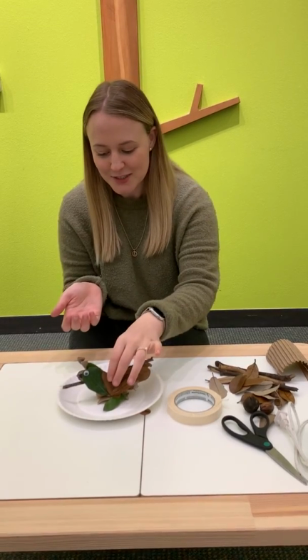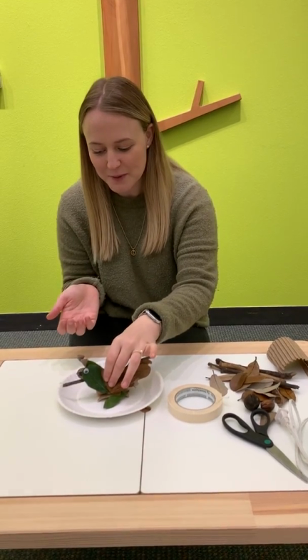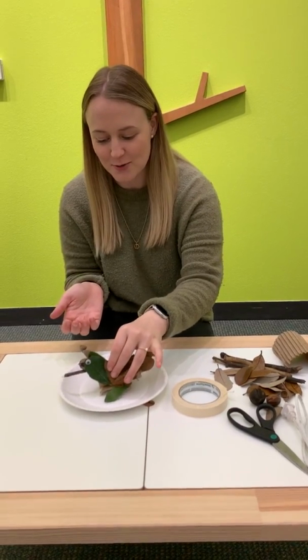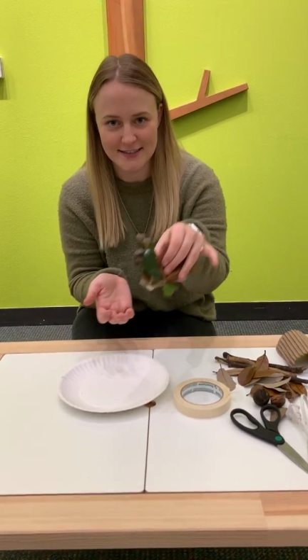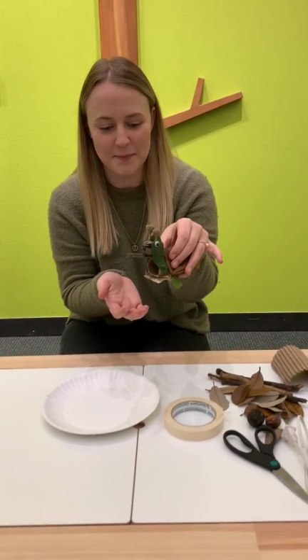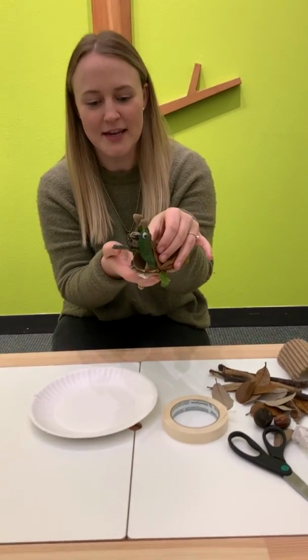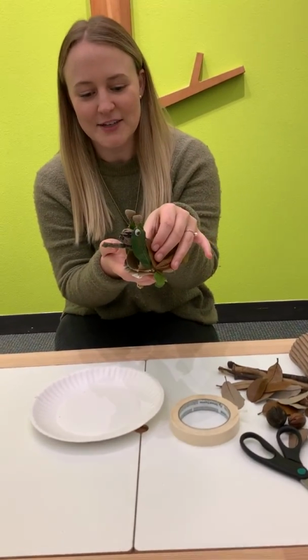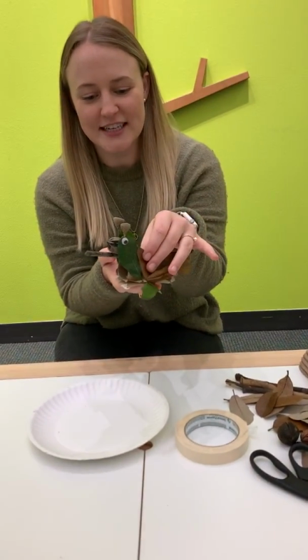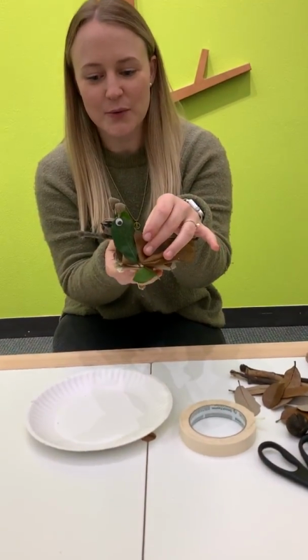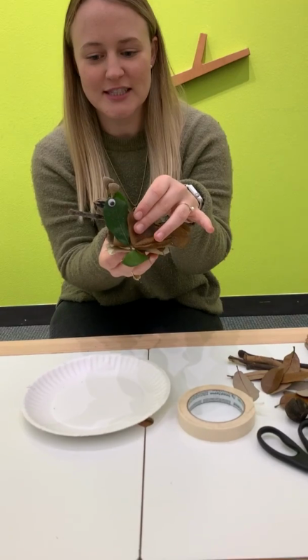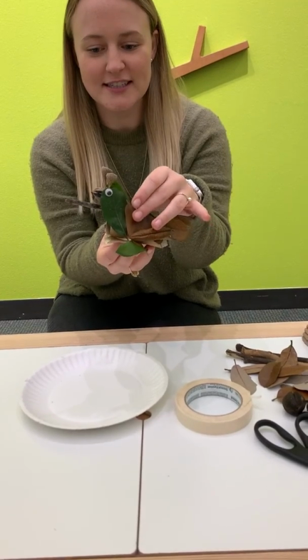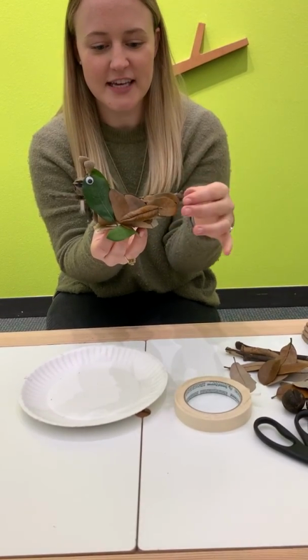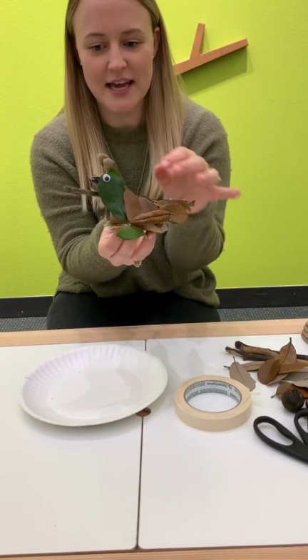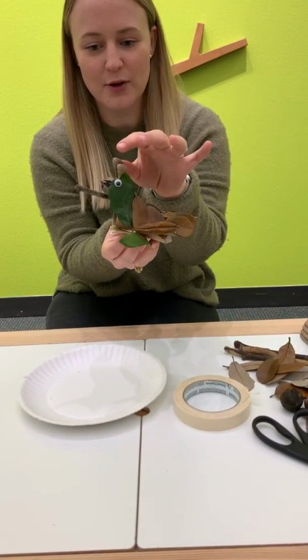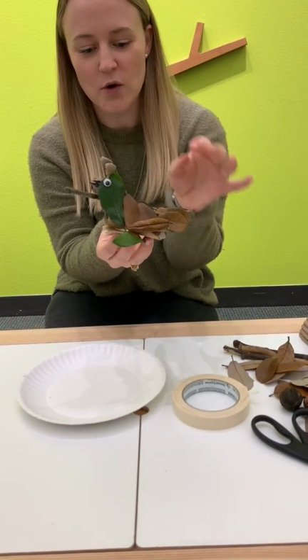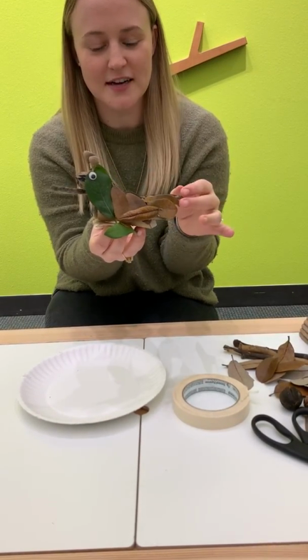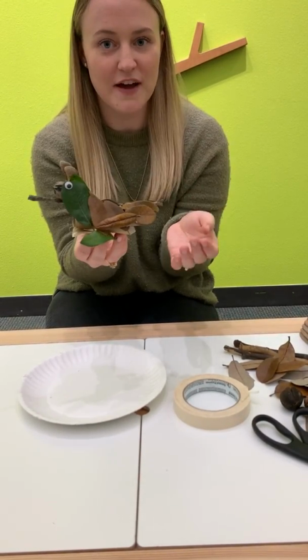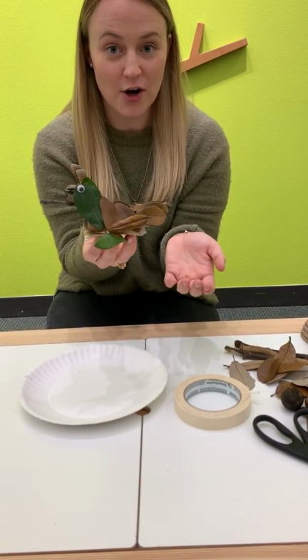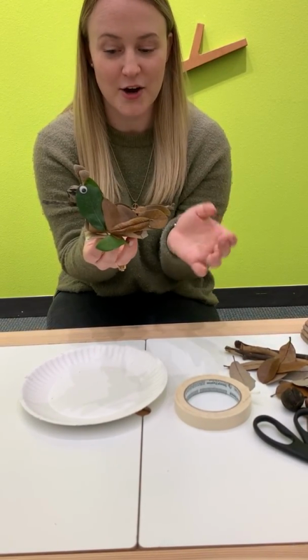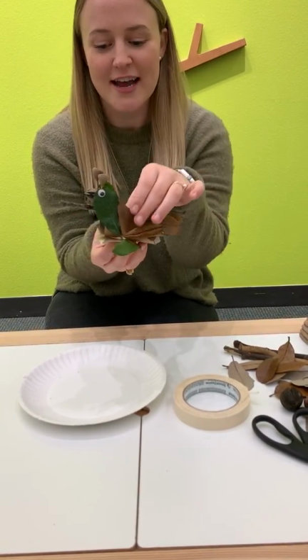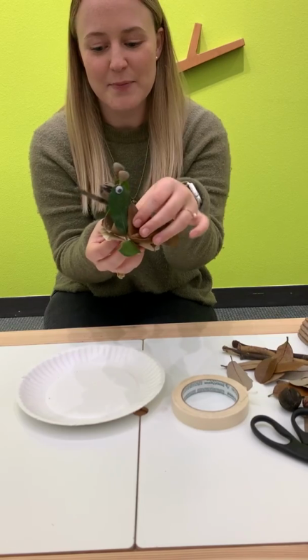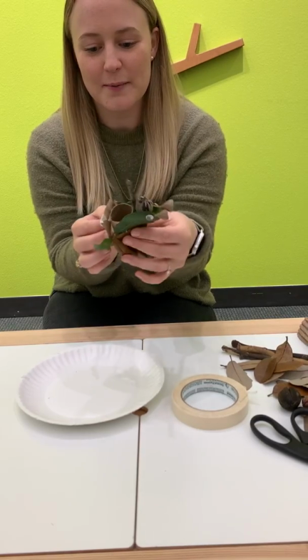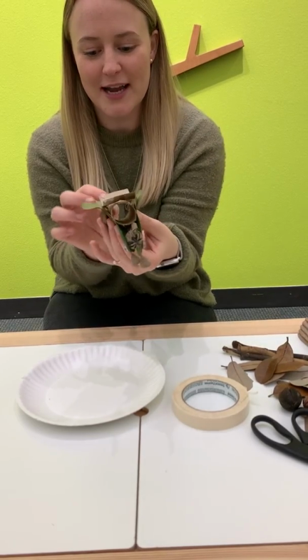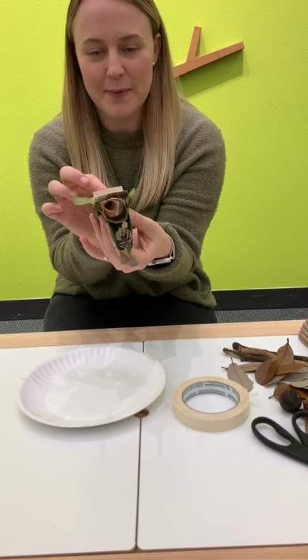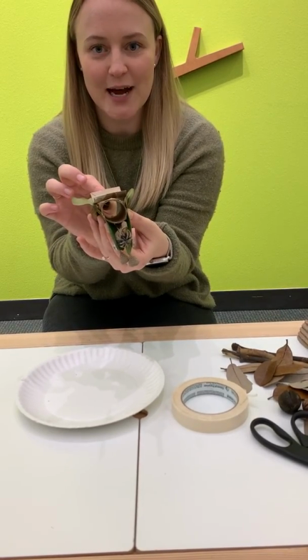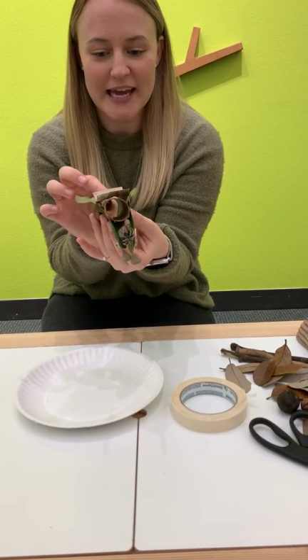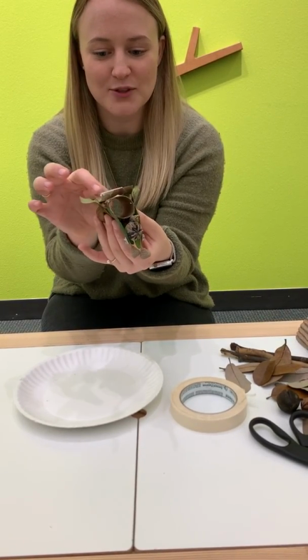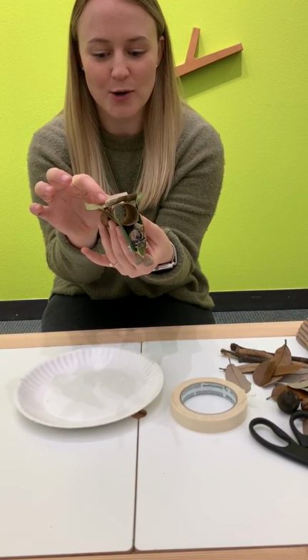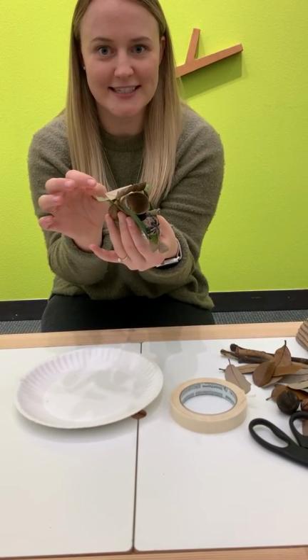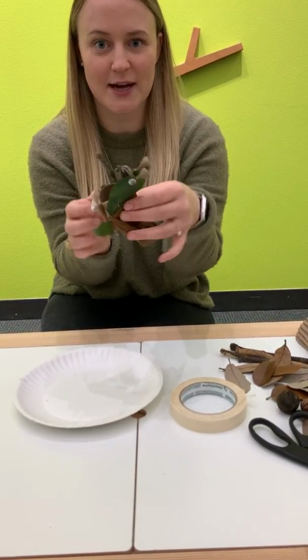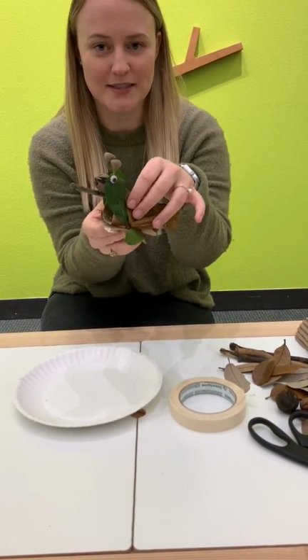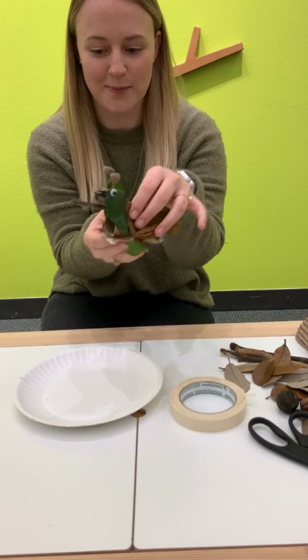So we built this little guy as an example. As you can see here, we used sticks and leaves and little acorns and stuff that we found in our backyard and put him on a paper towel base with some cardboard and tape to help him stand upright.